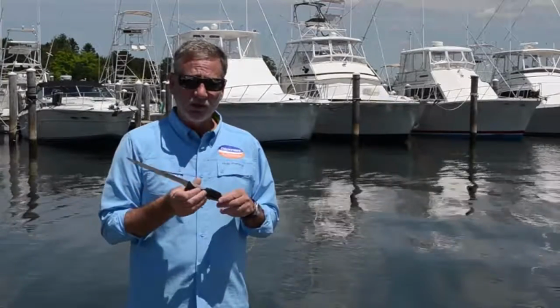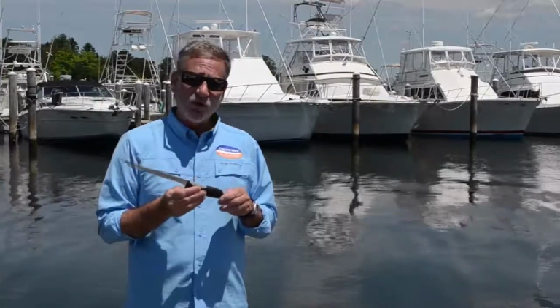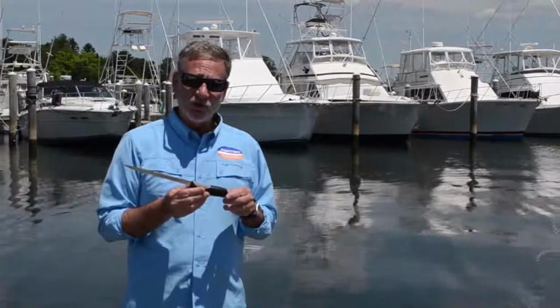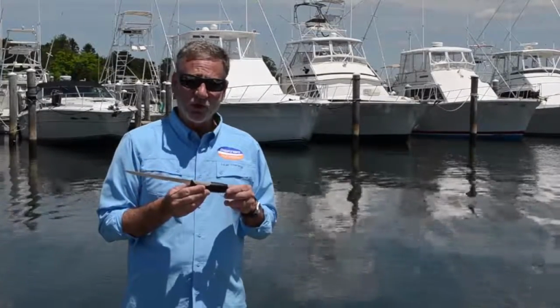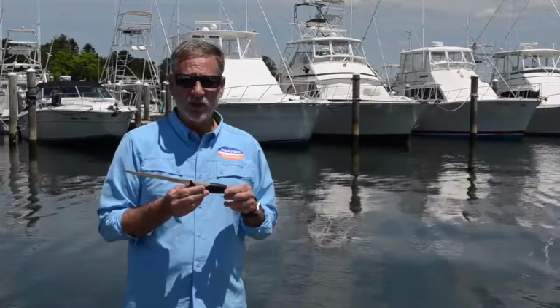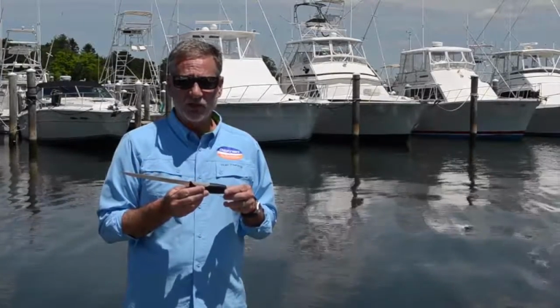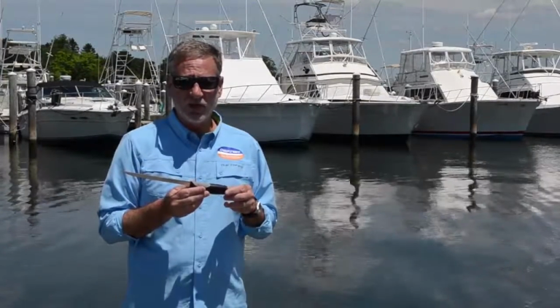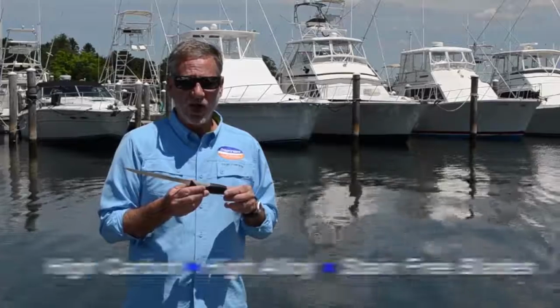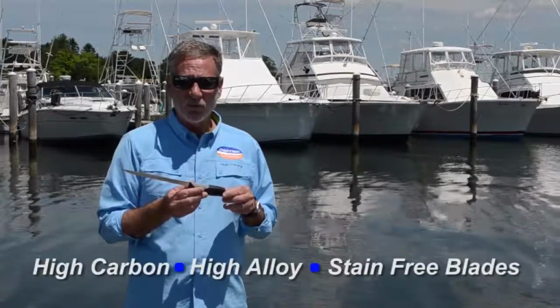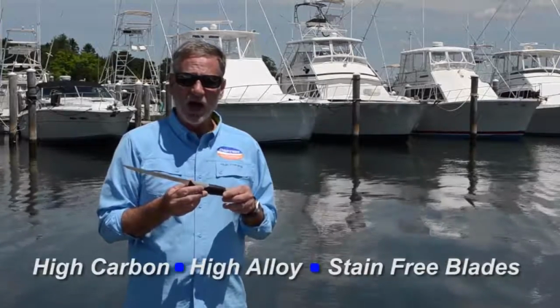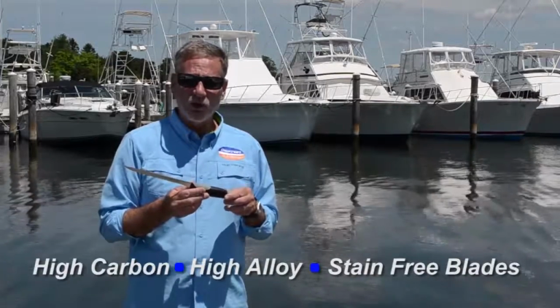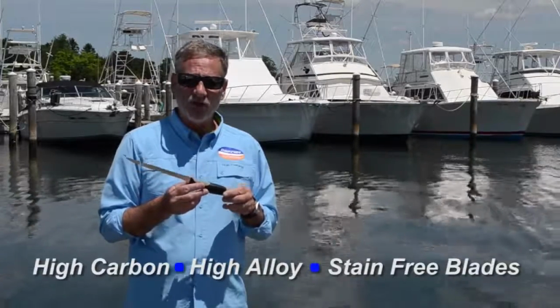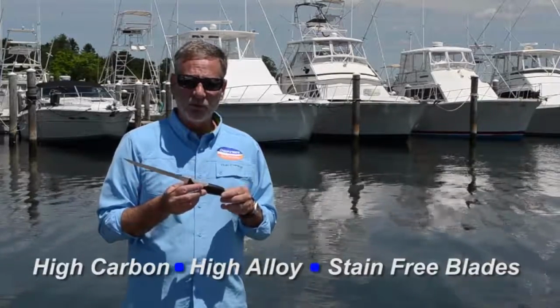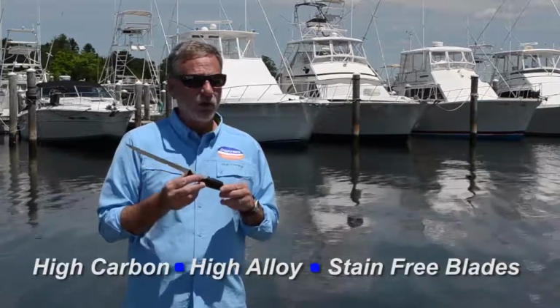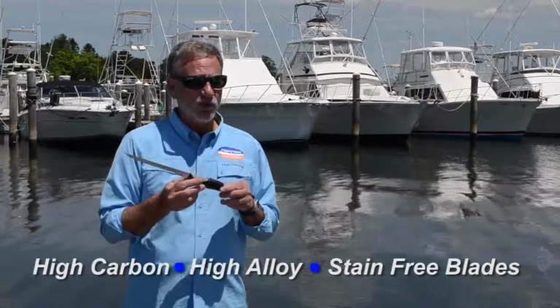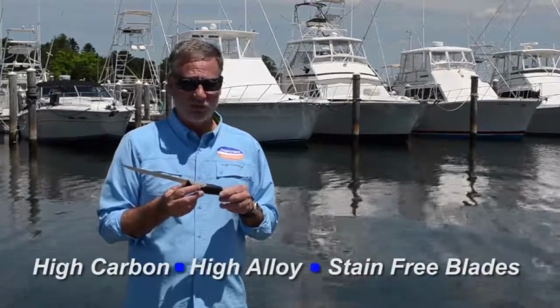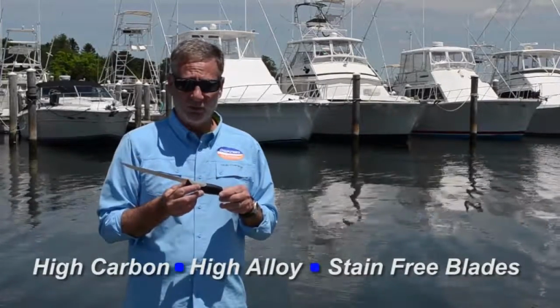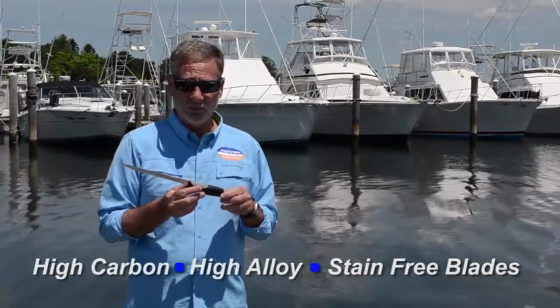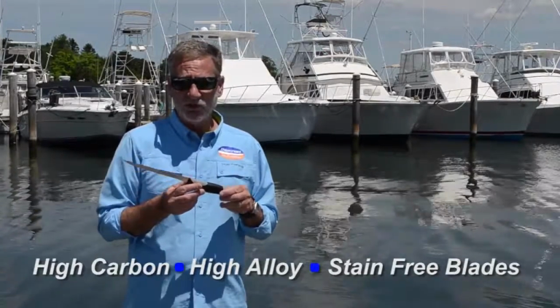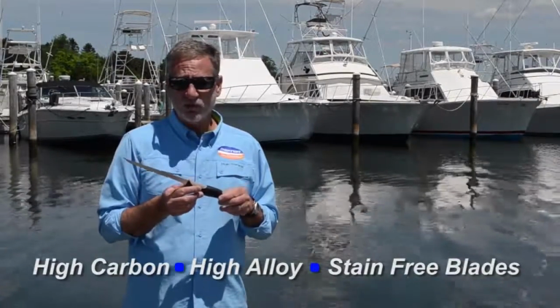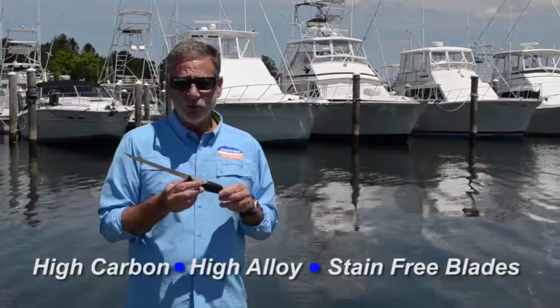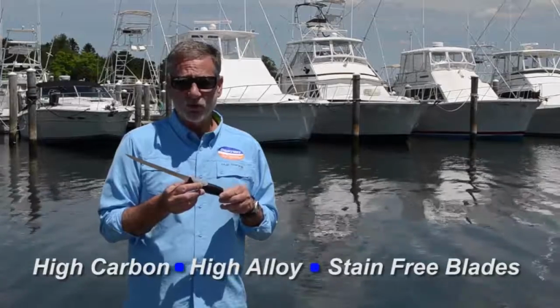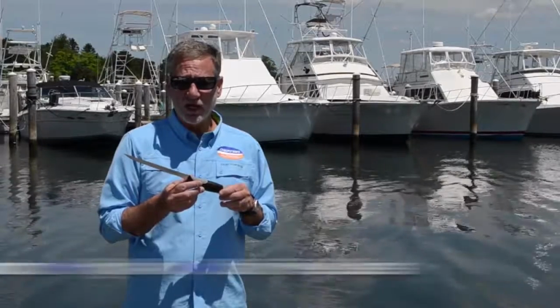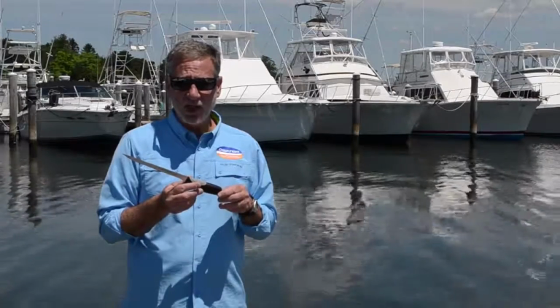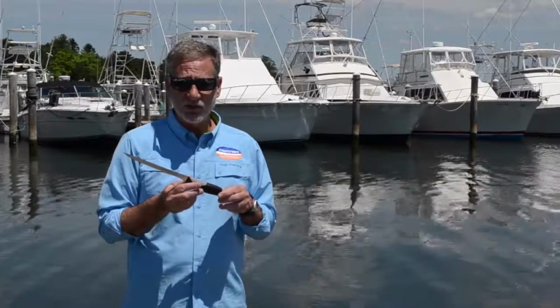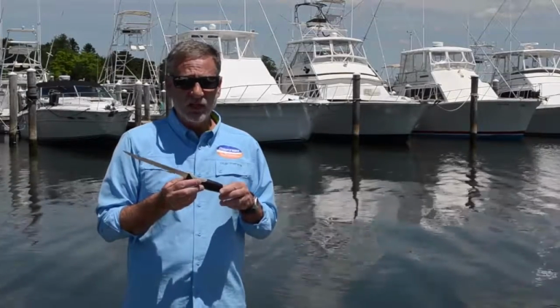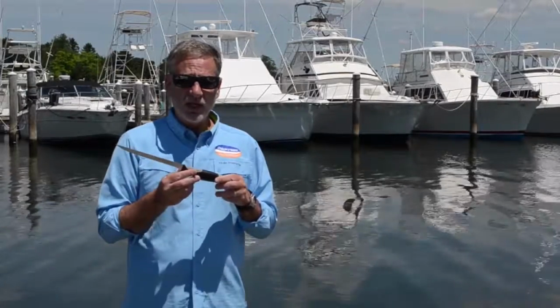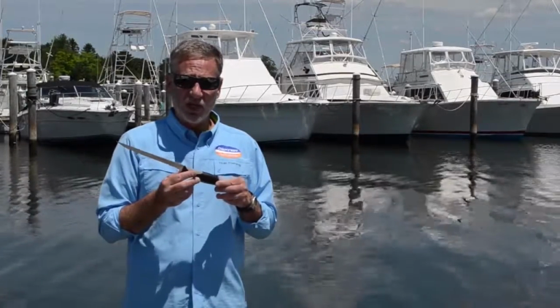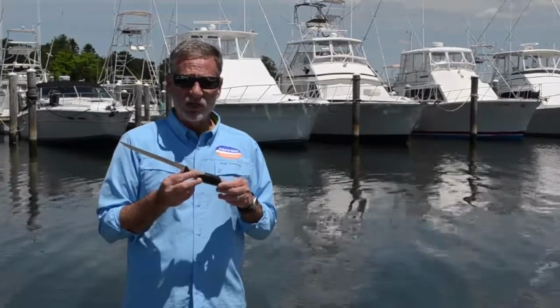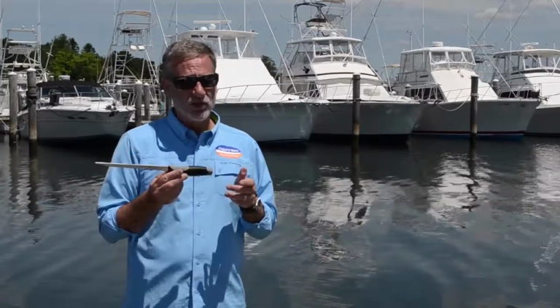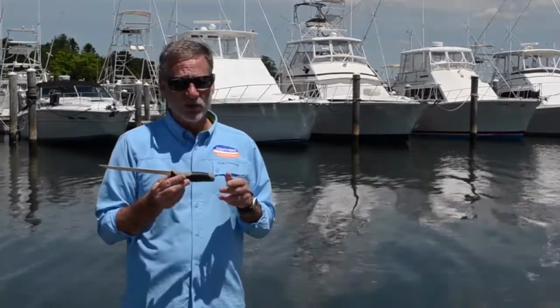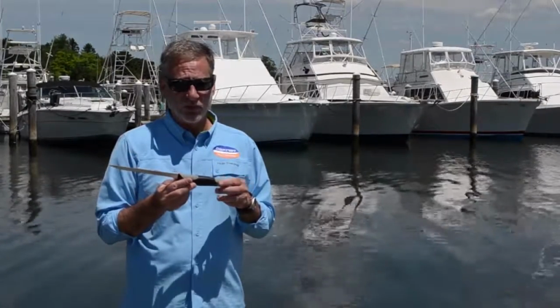This knife also features a proprietary steel. It's high carbon, high alloy, stain-free blade with just right flexibility. This knife comes ultra sharp right out of the package. It maintains a great edge and is easy to re-sharpen.